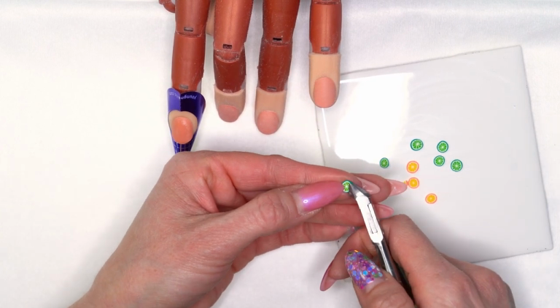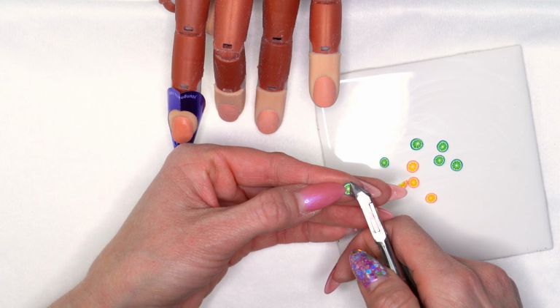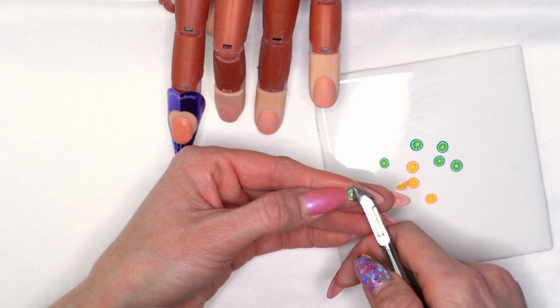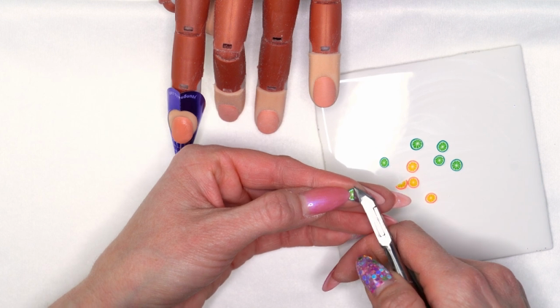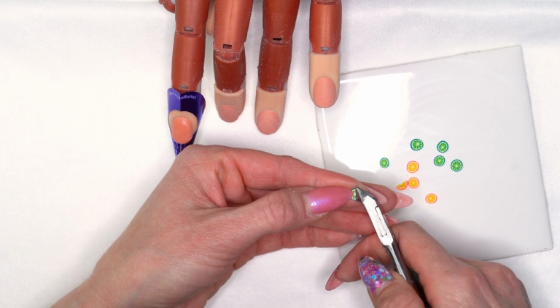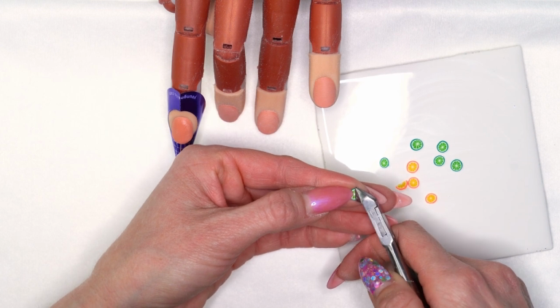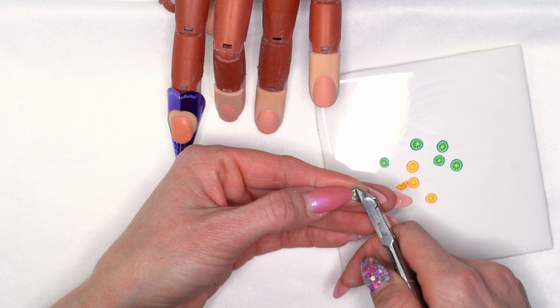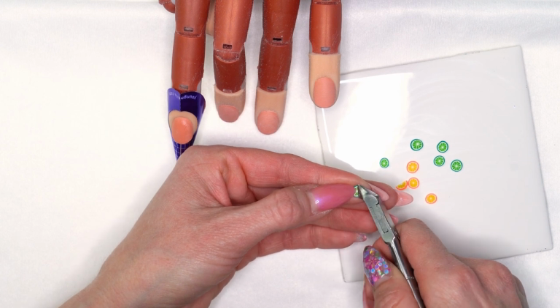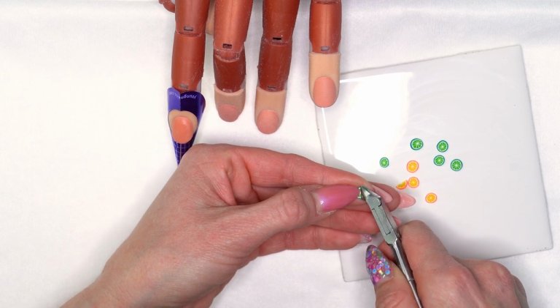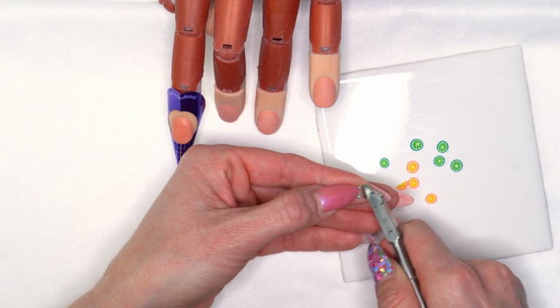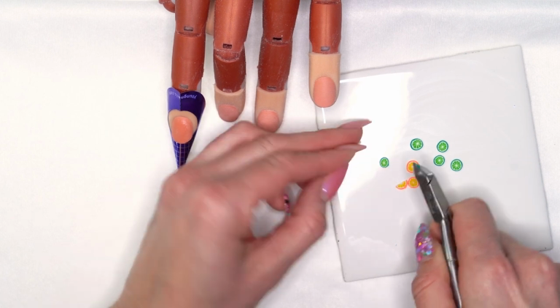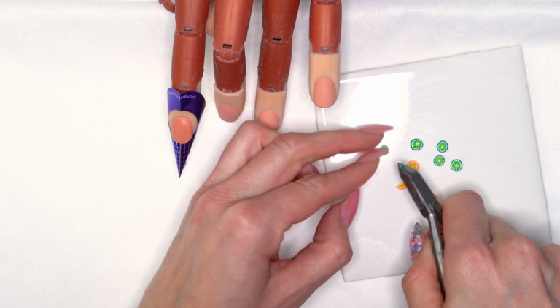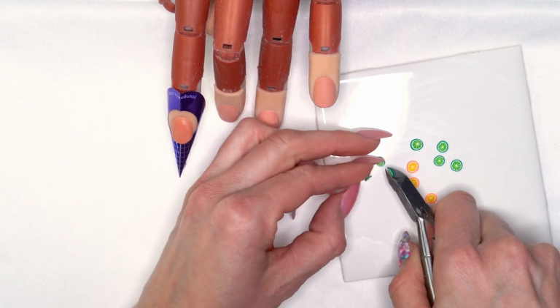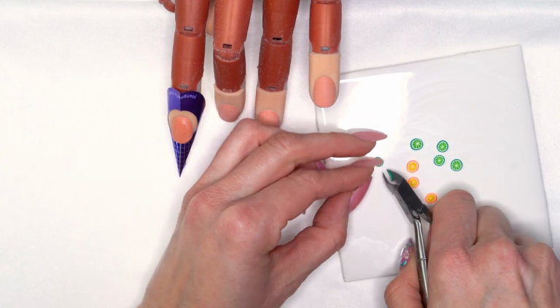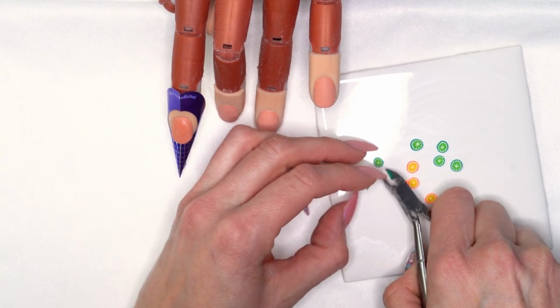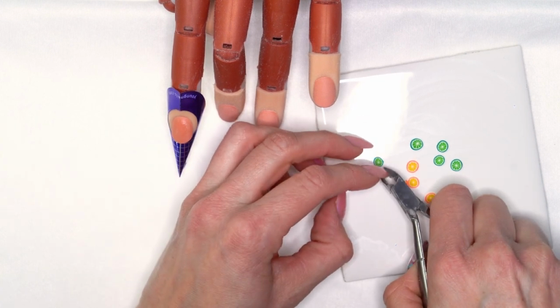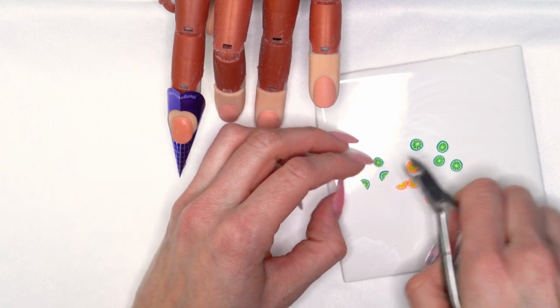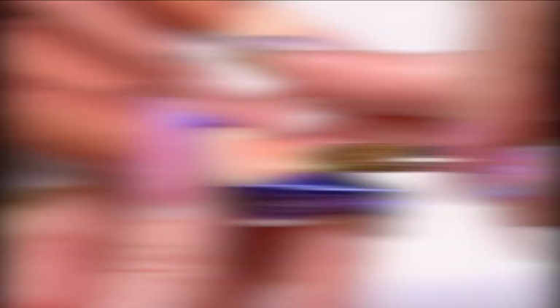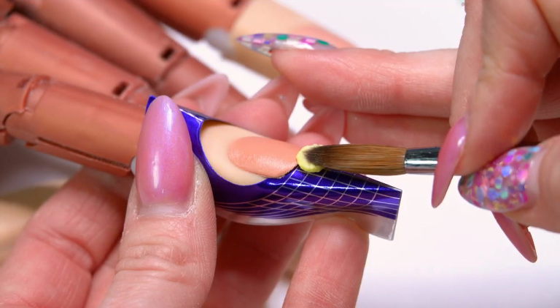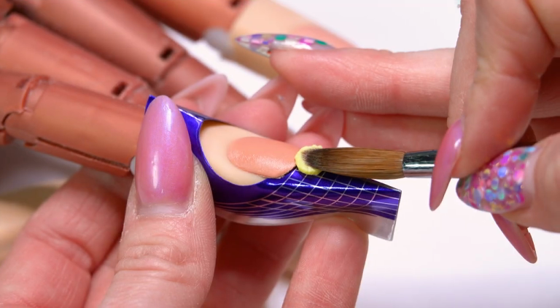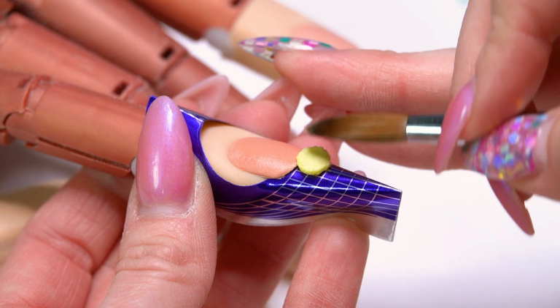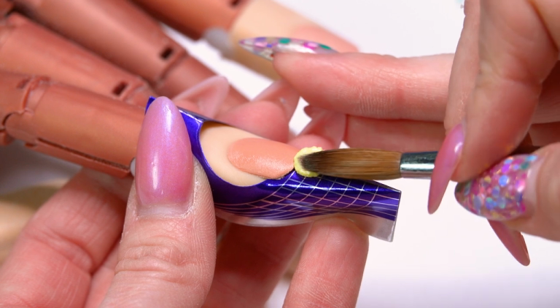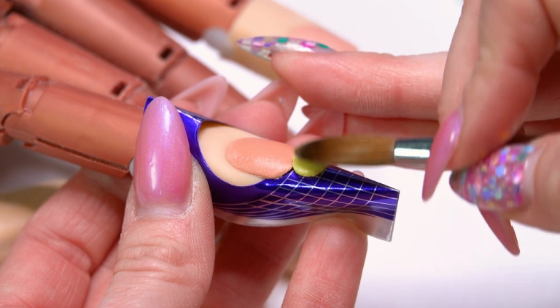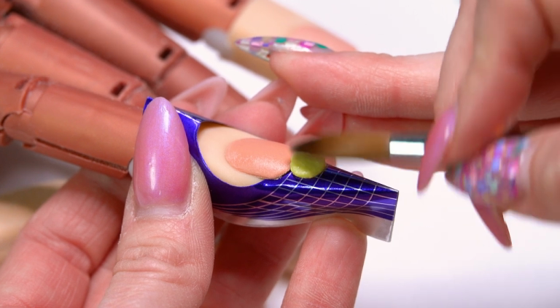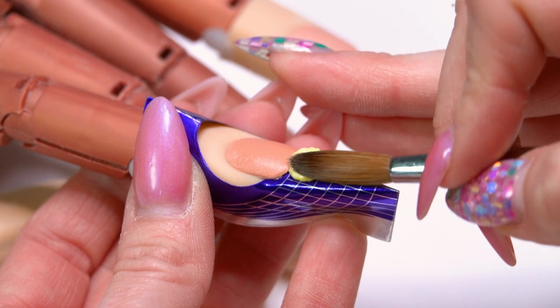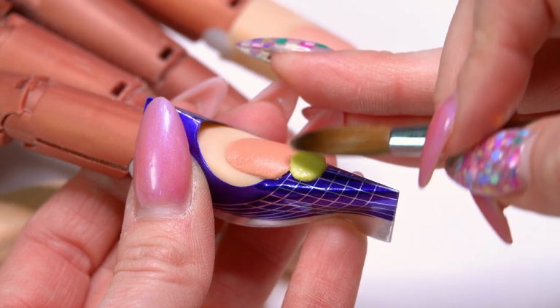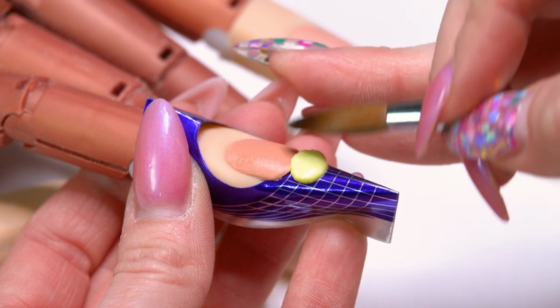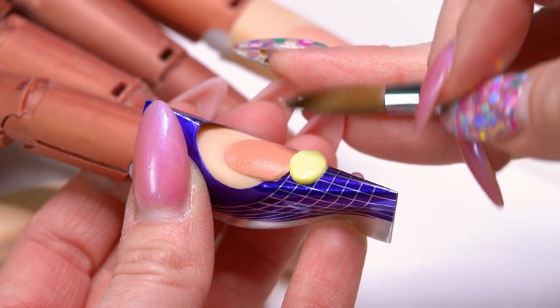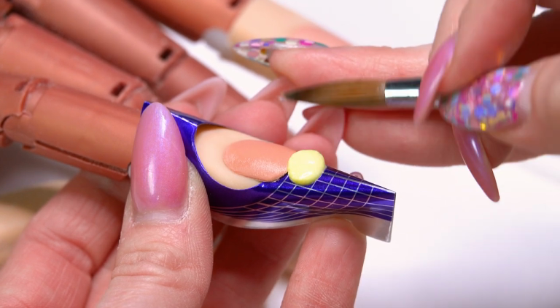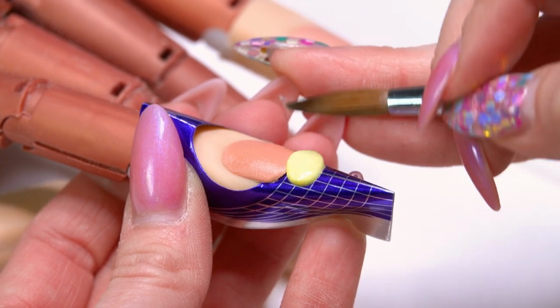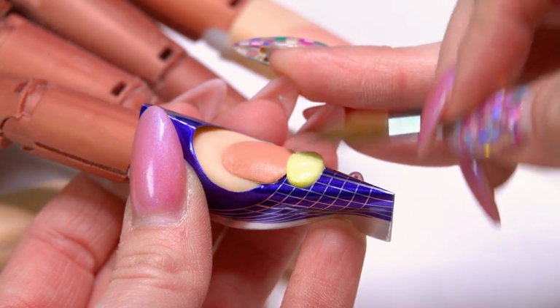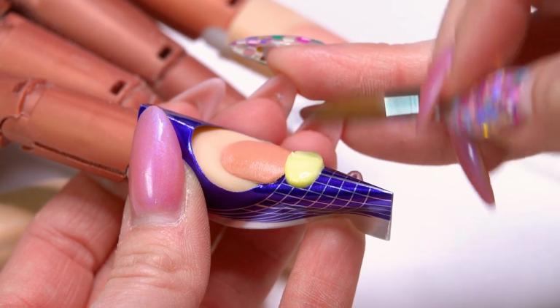I'm going to just take my nipper and clip those in half. I've got our nail all prepped, so we can just start our application.